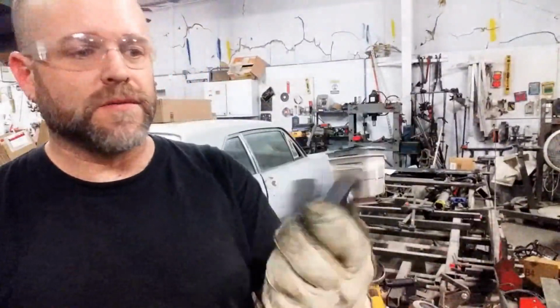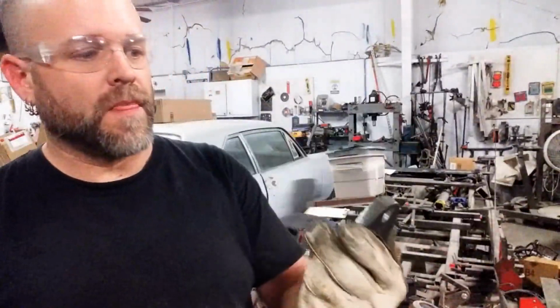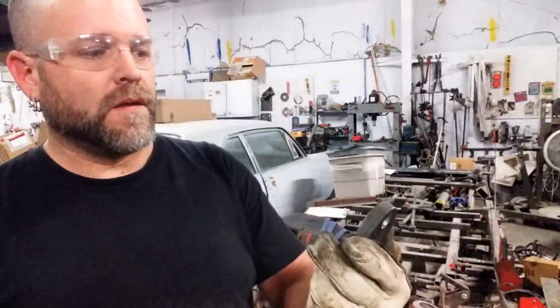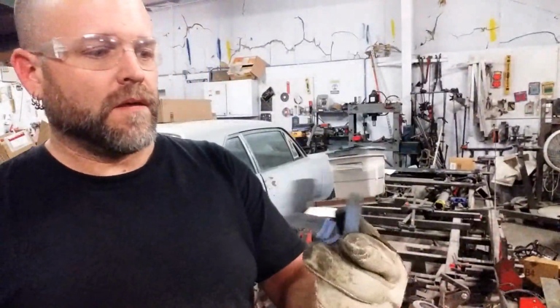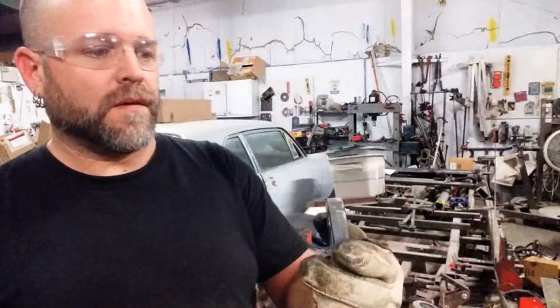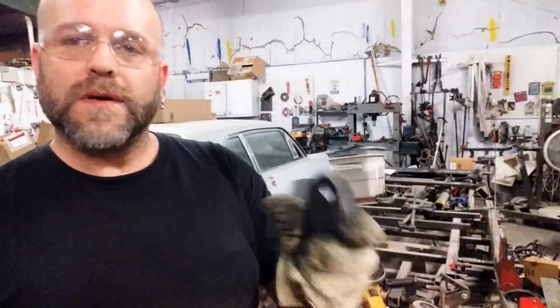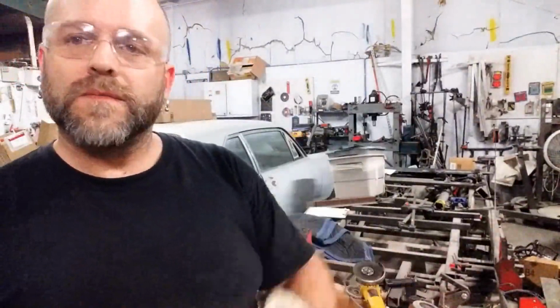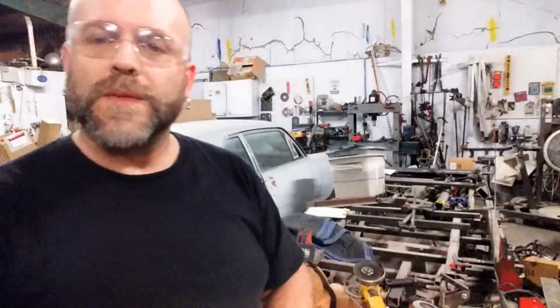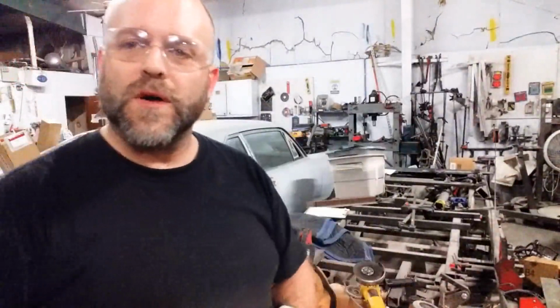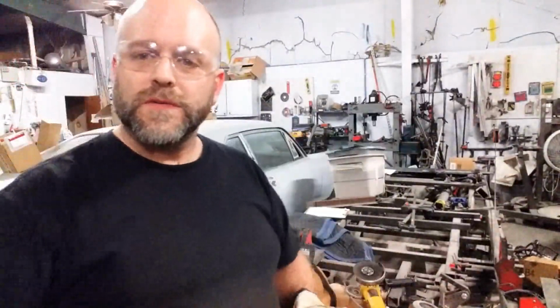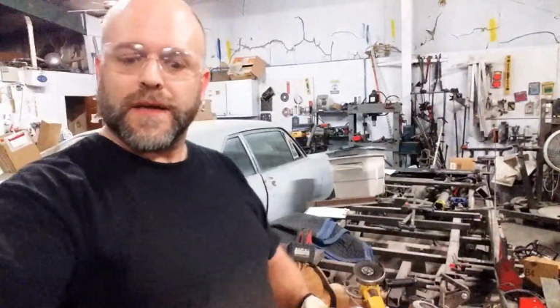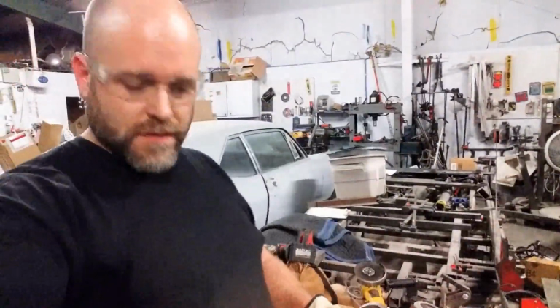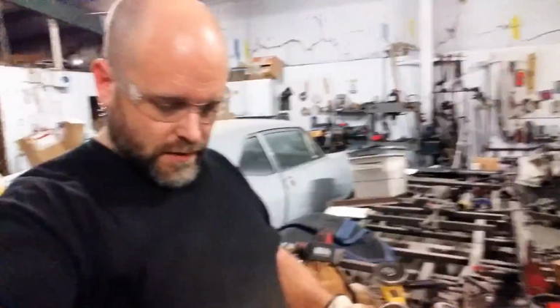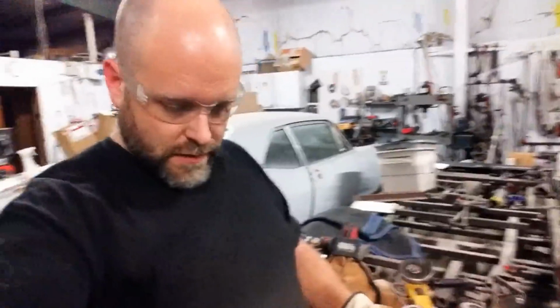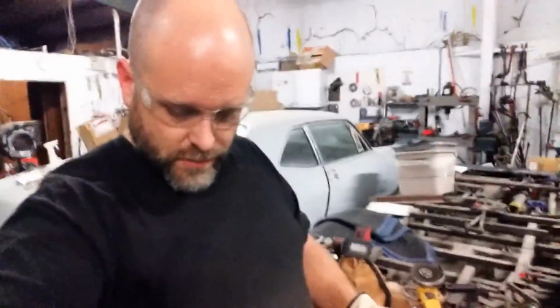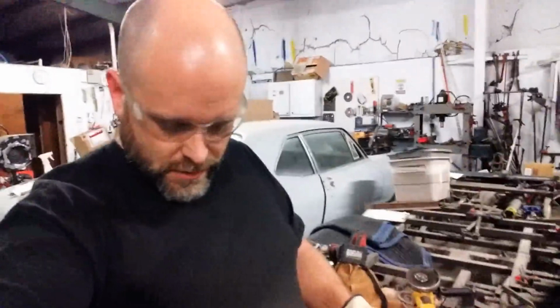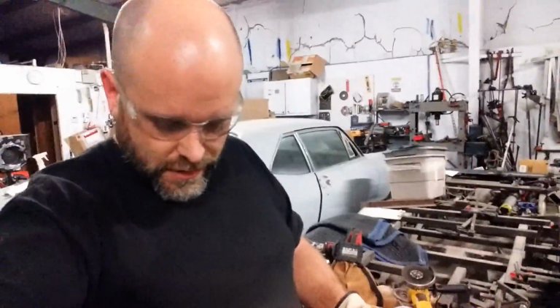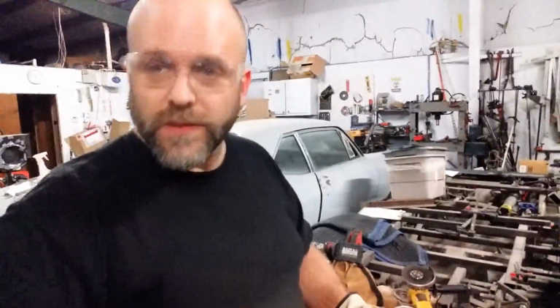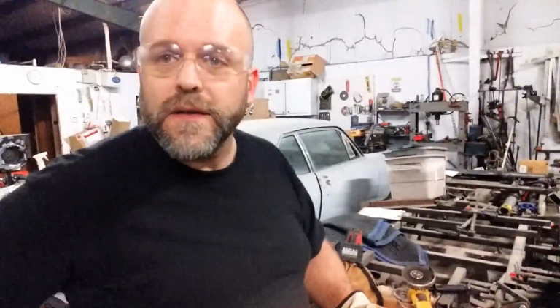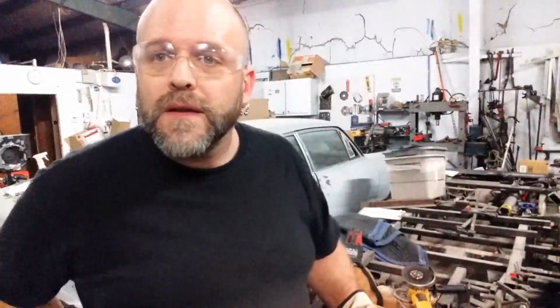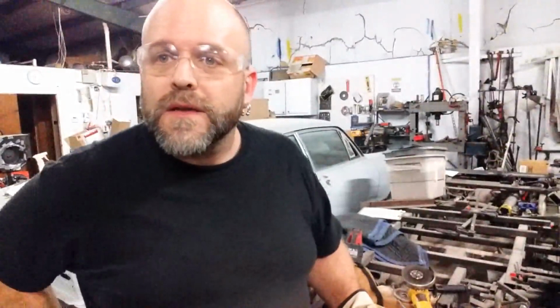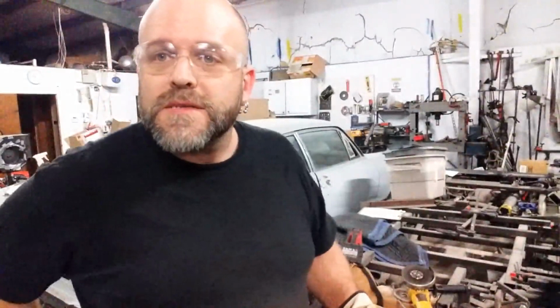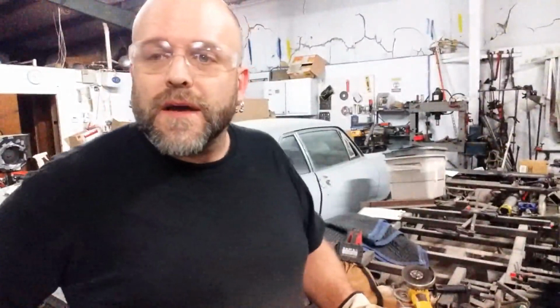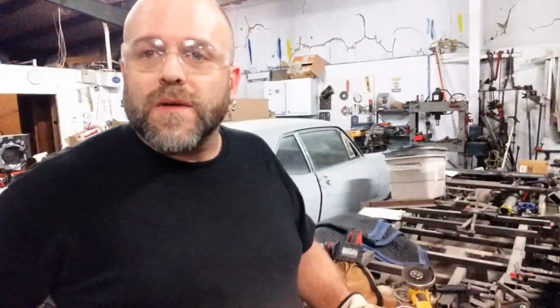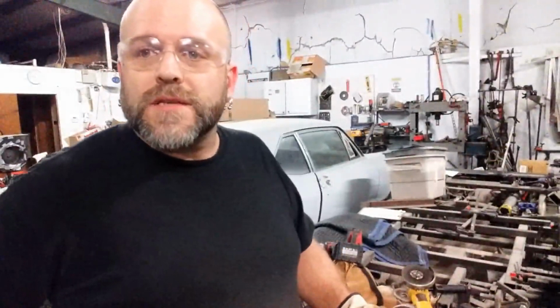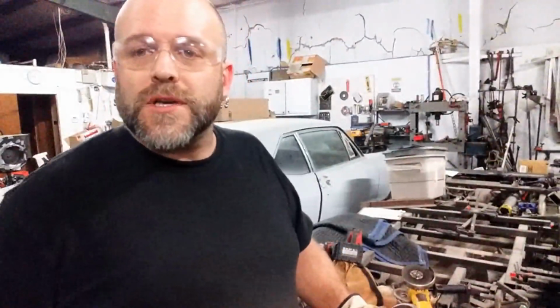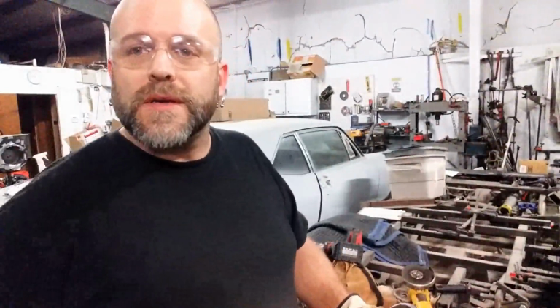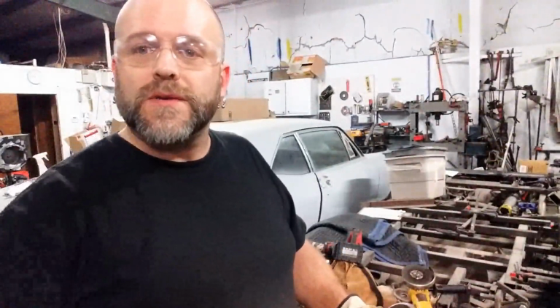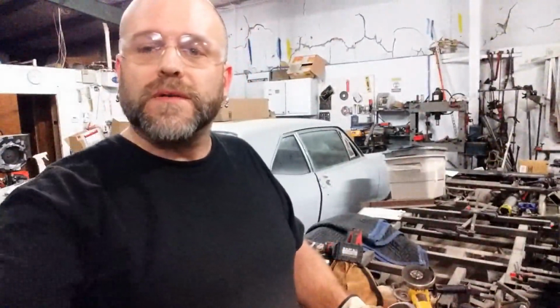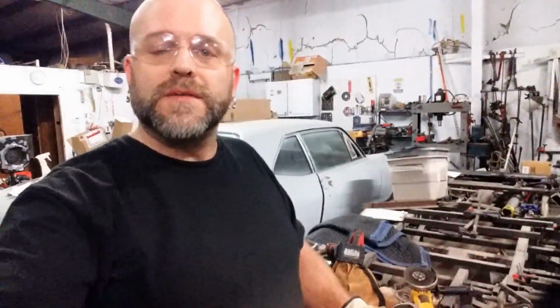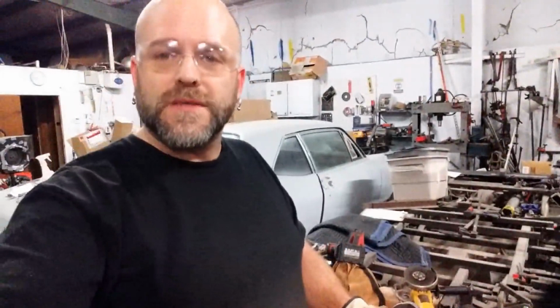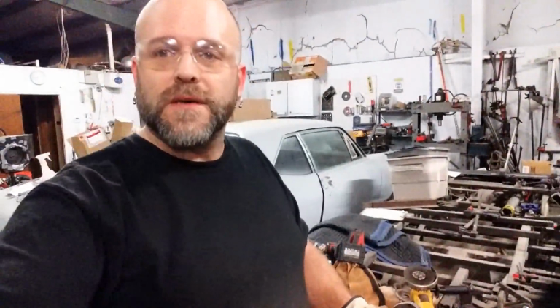So there we go. Hope that was helpful. And again, I appreciate you guys tuning in. This is Chaos Garage, I'm Jeremy, and you have a nice day.